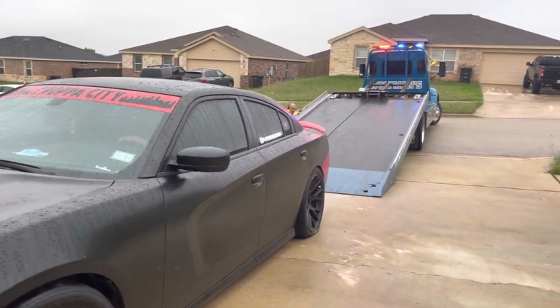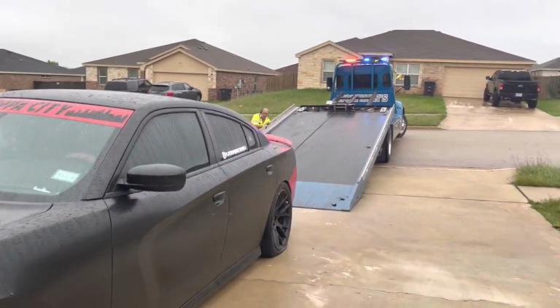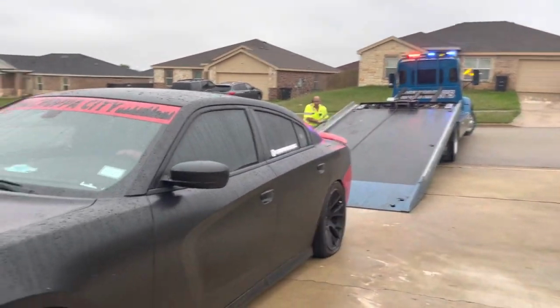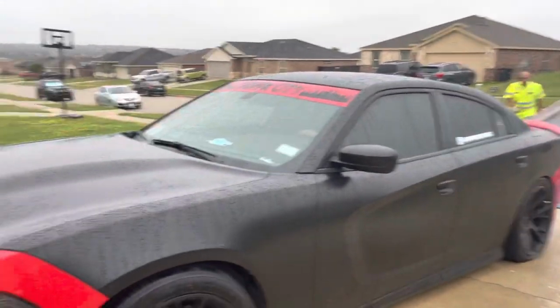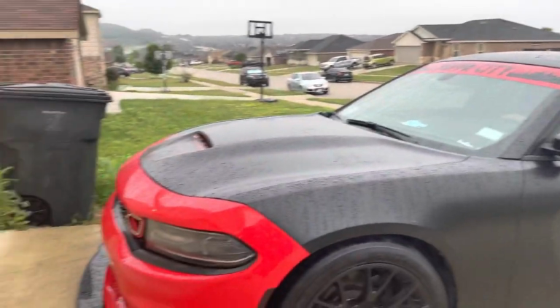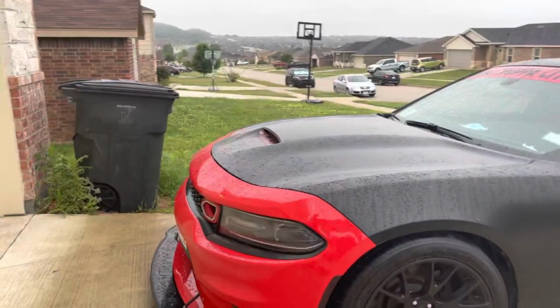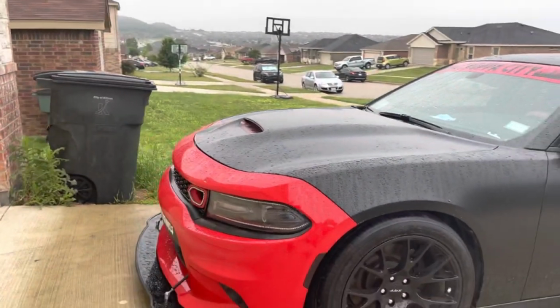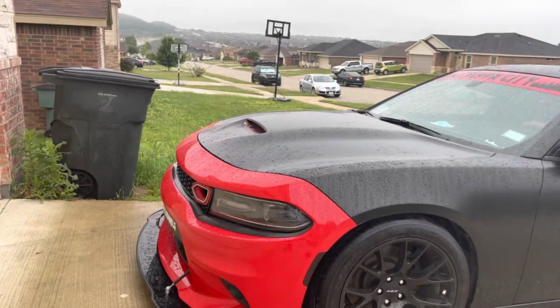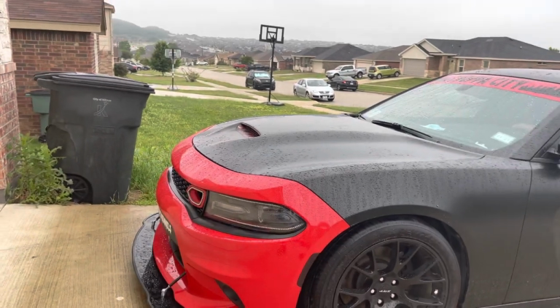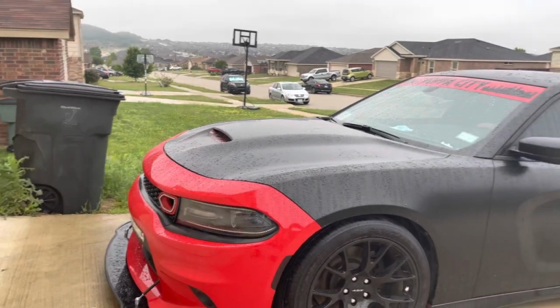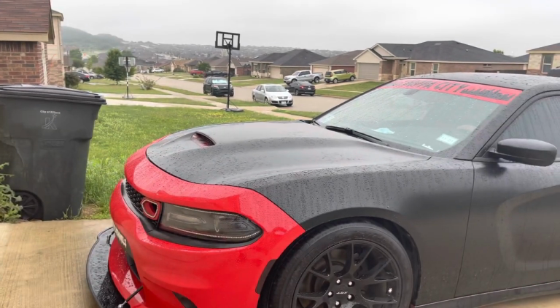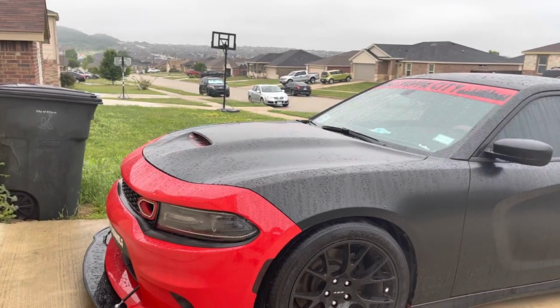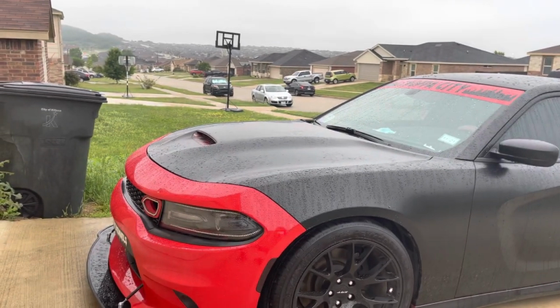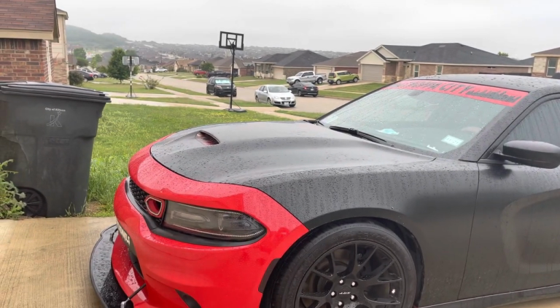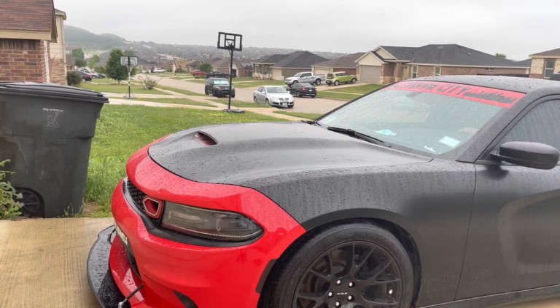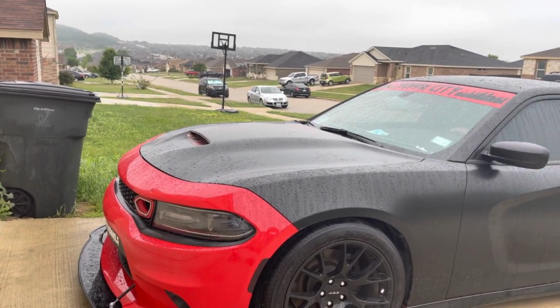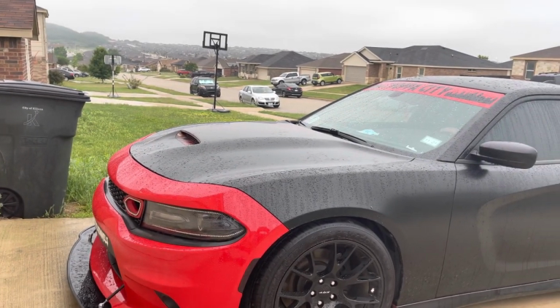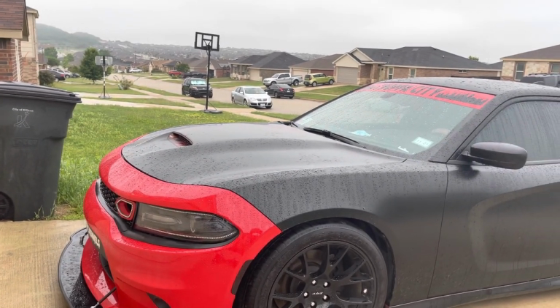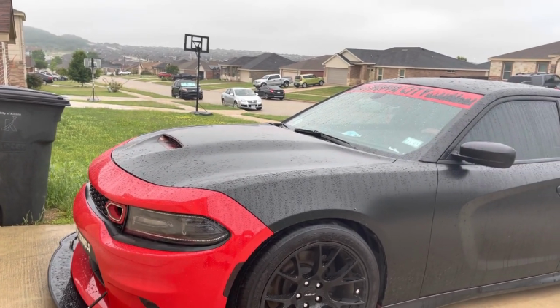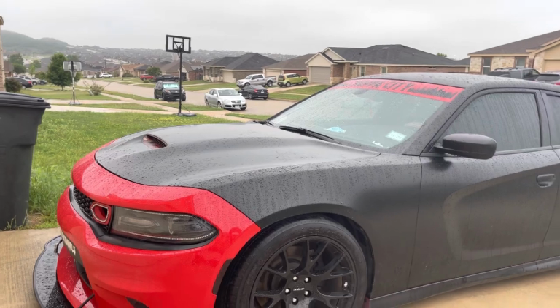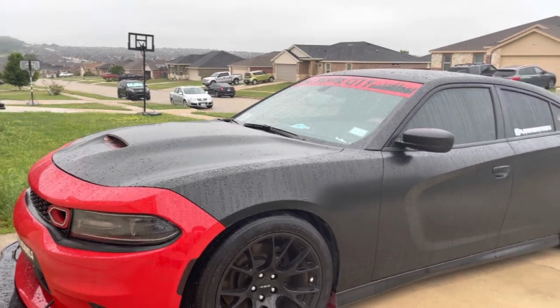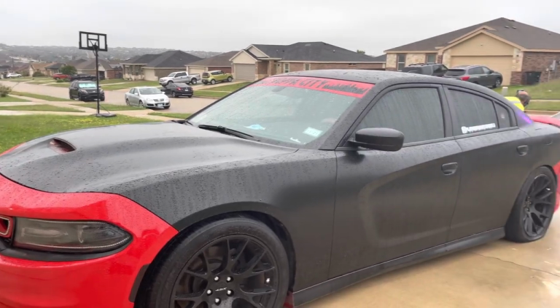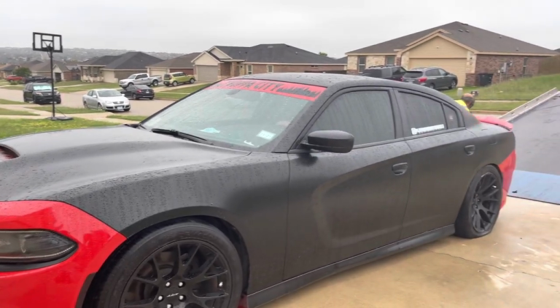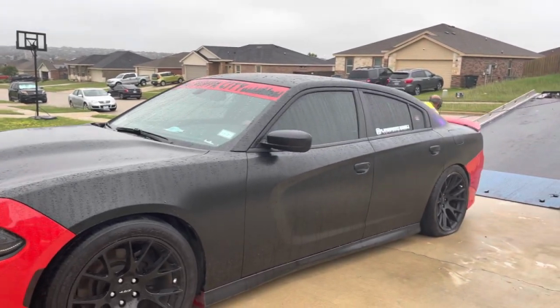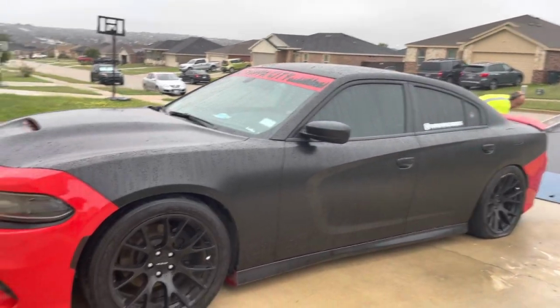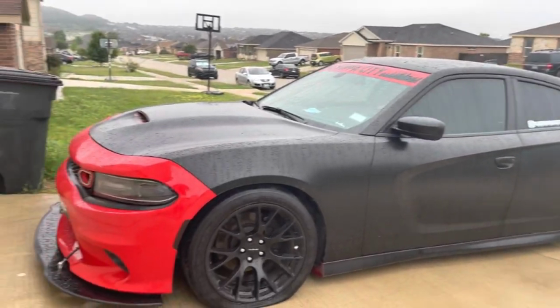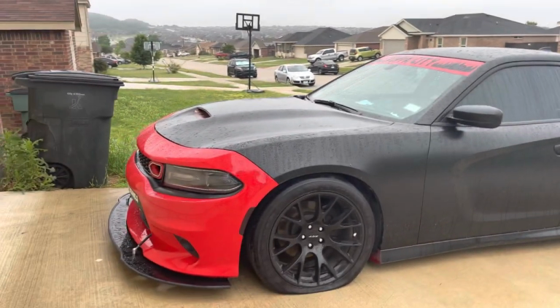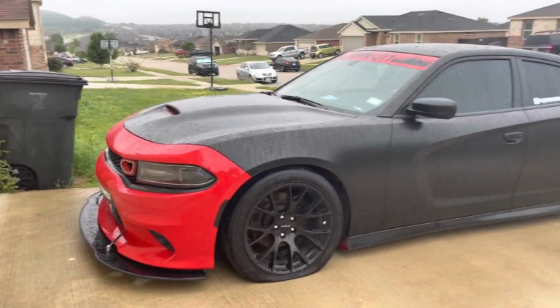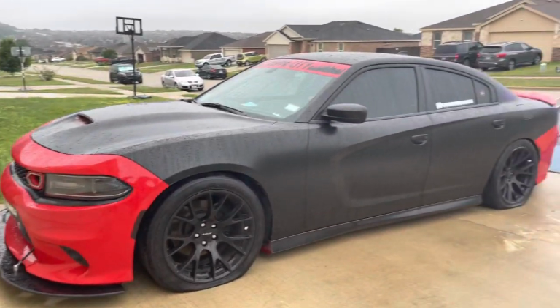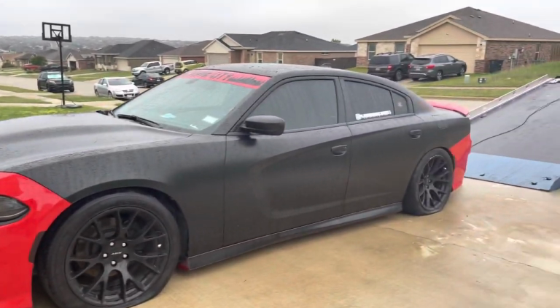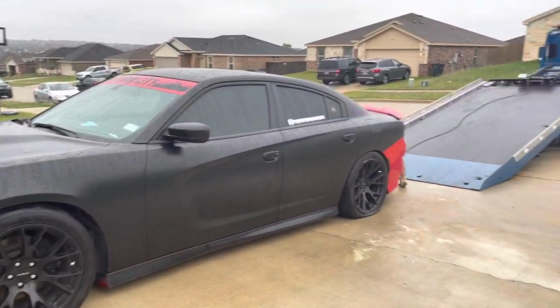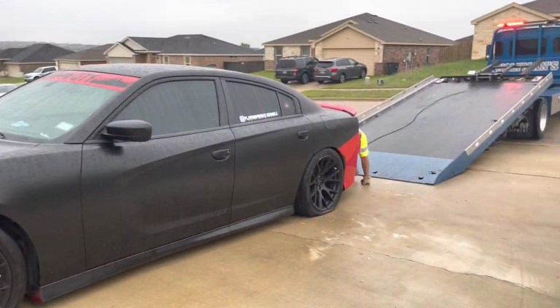Taking her to the shop, see how much damage is done, and then from there see if we can either fix her or if she's gonna be totaled out. Once again it's another windy day, so please bear with me.